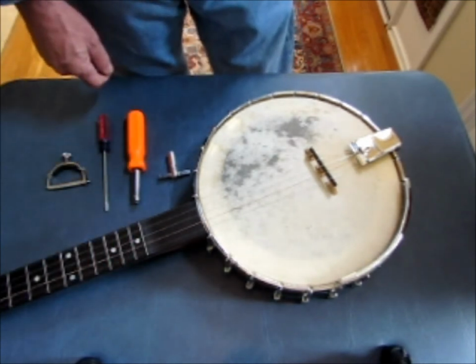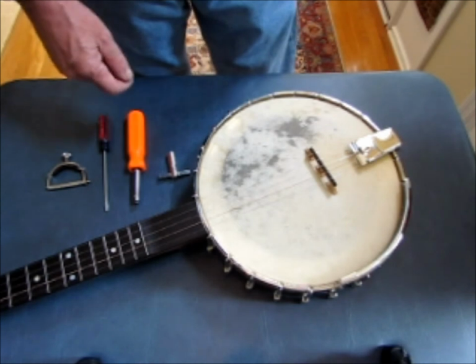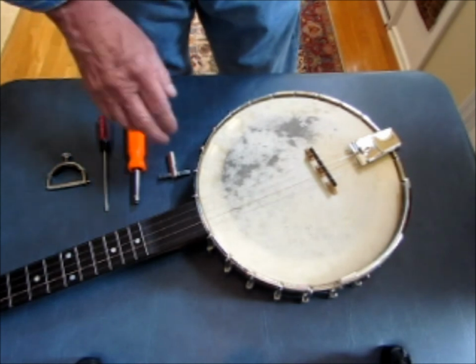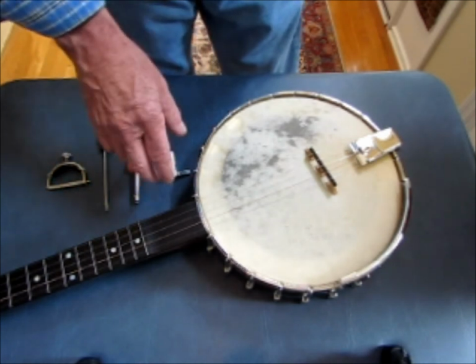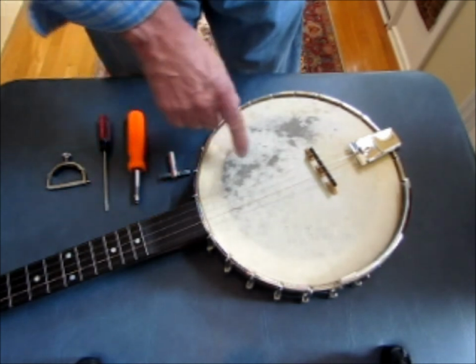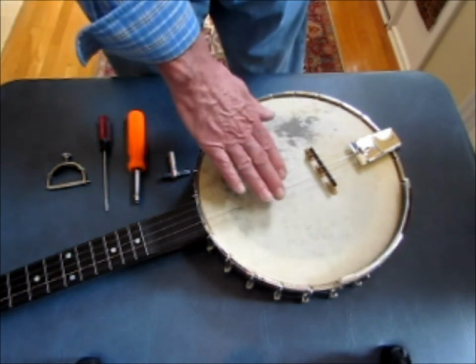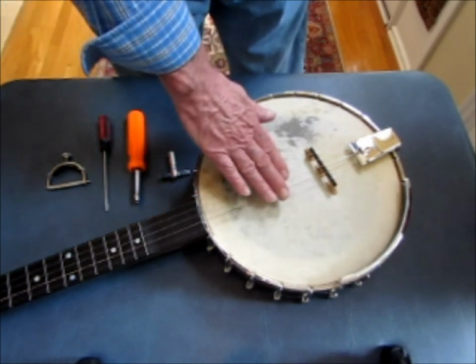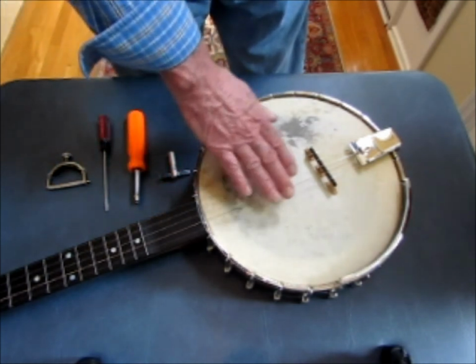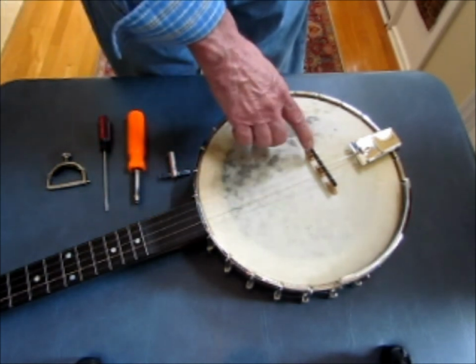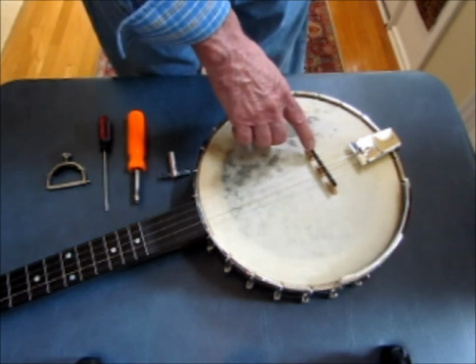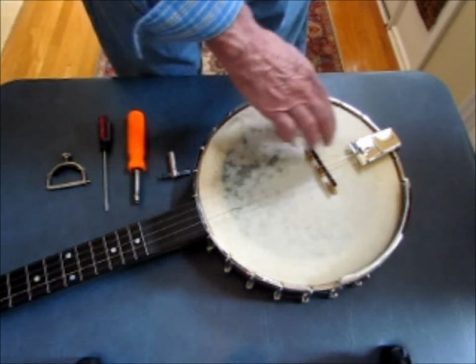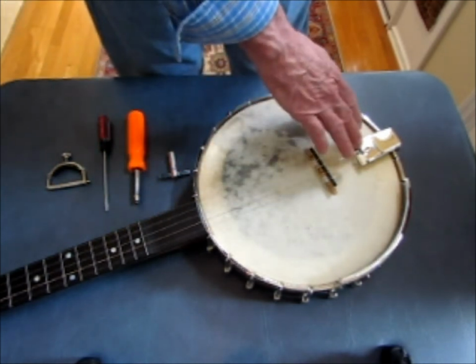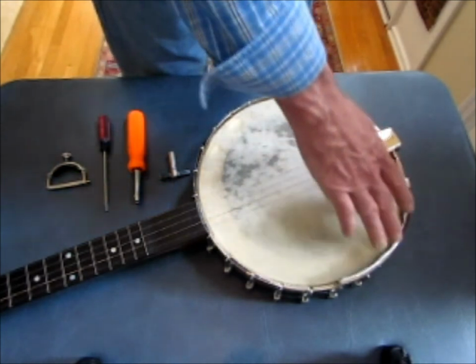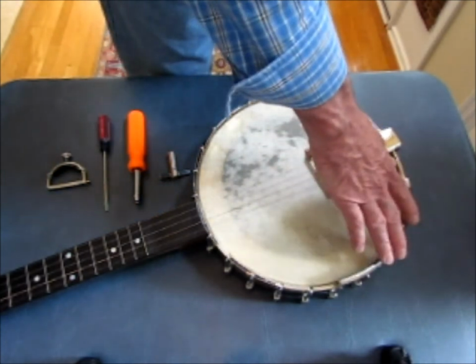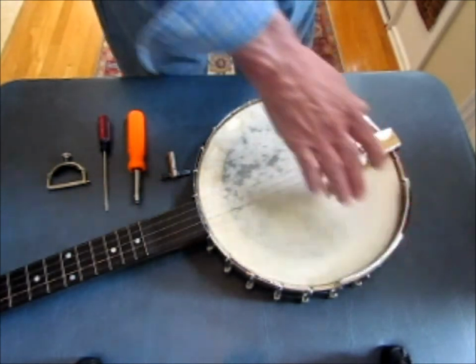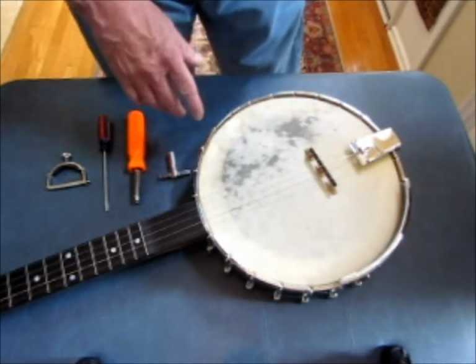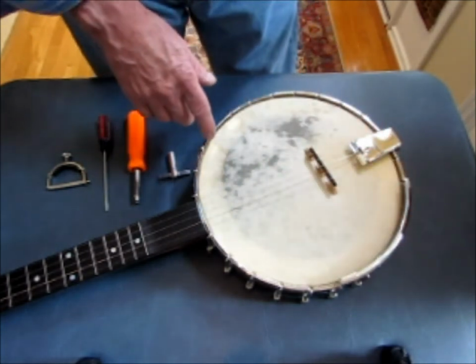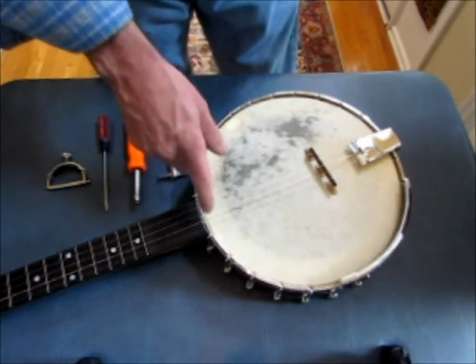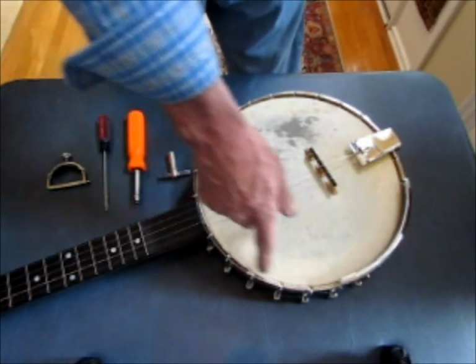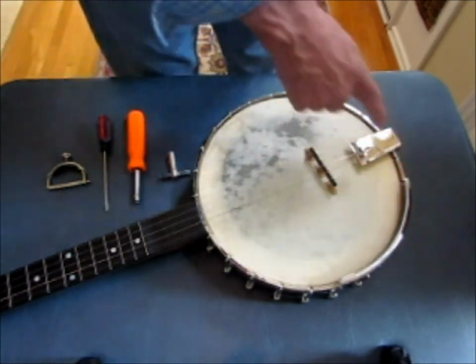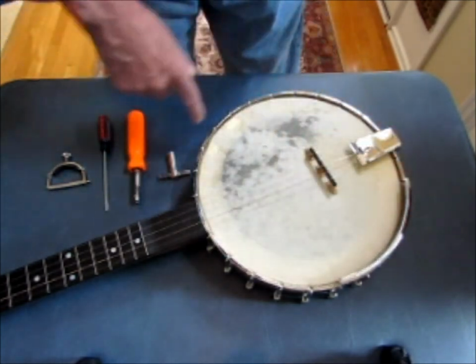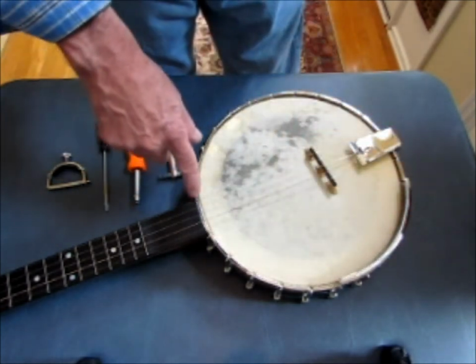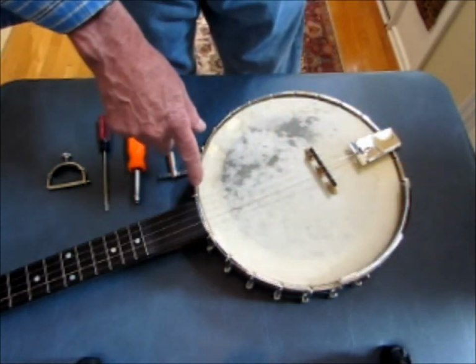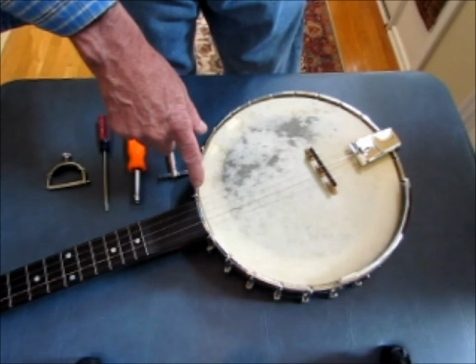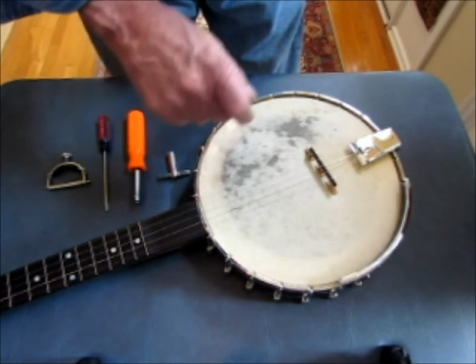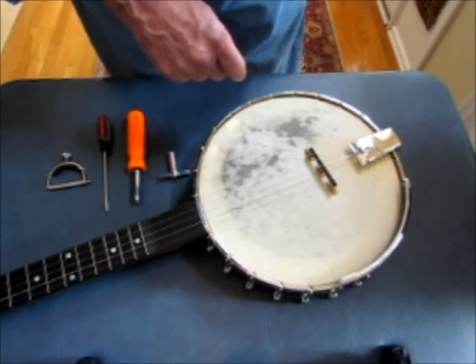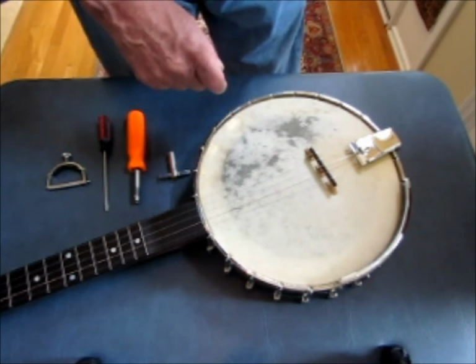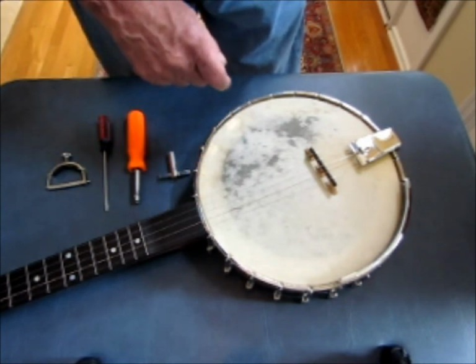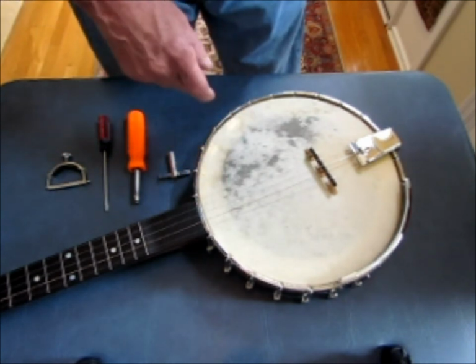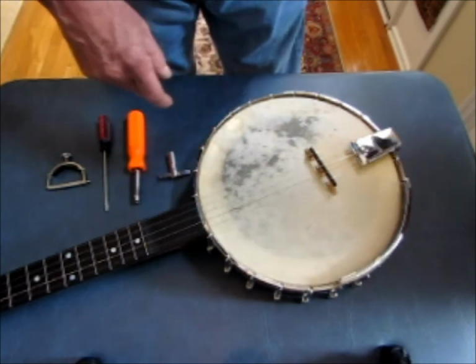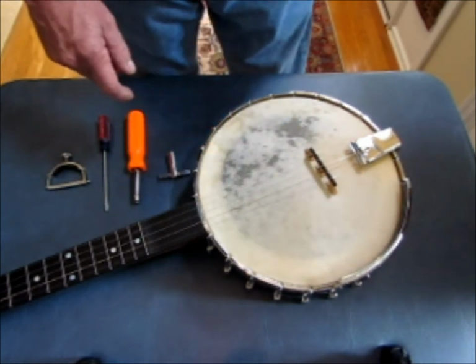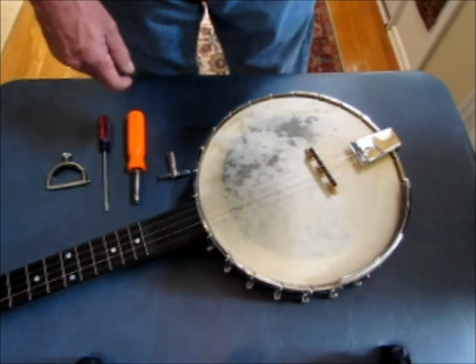The first steps will be simply to remove the strings, the bridge, the tailpiece, and the armrest. Then I'll come back and loosen all of the hooks and nuts, and then we'll go from there. I'll do that and I'll be back in just a moment.